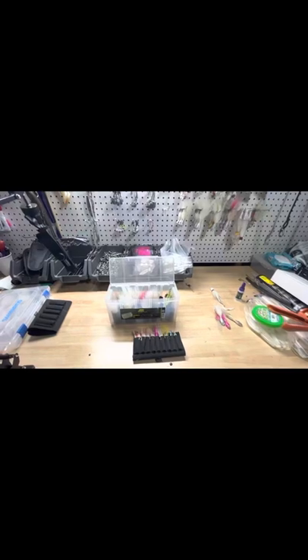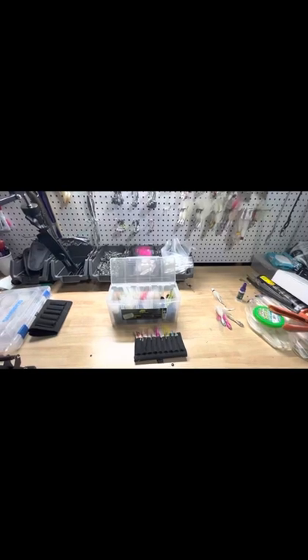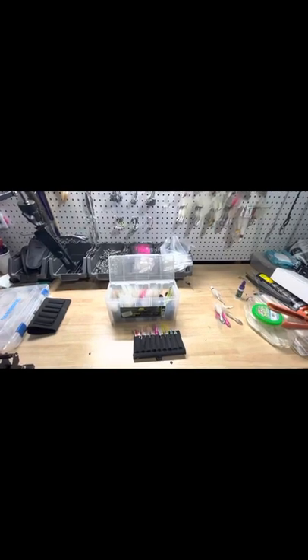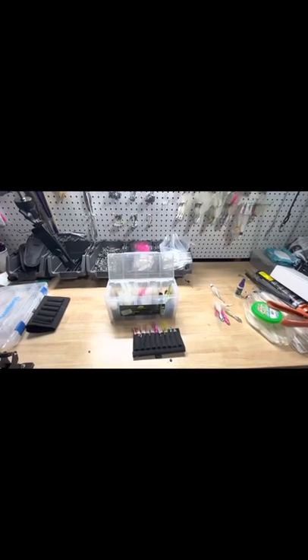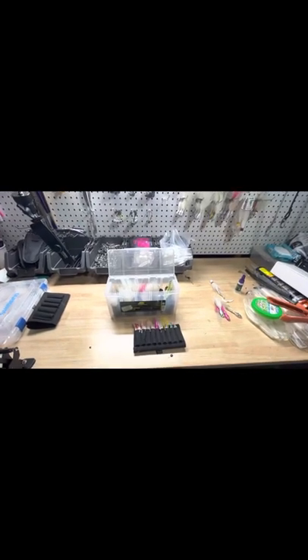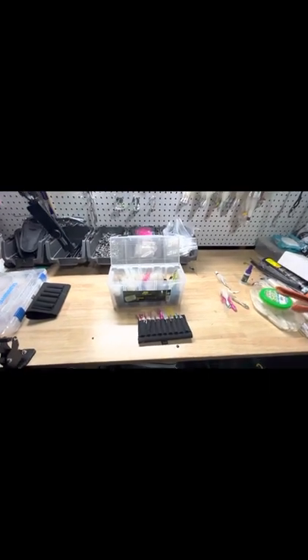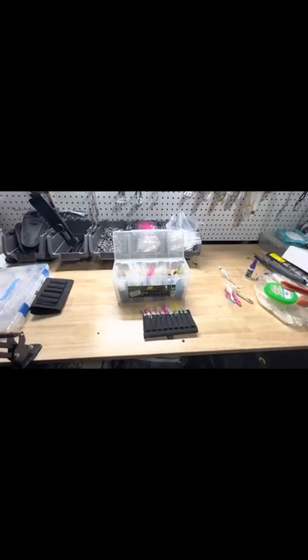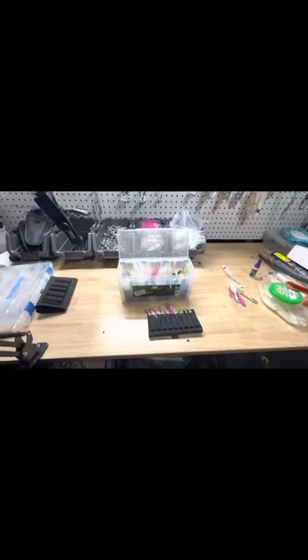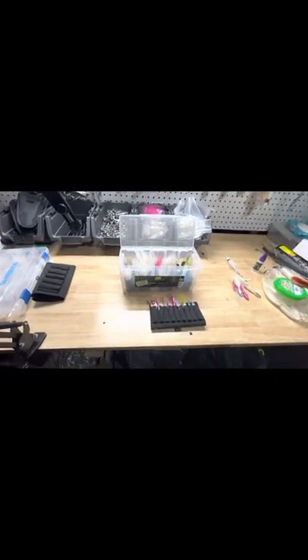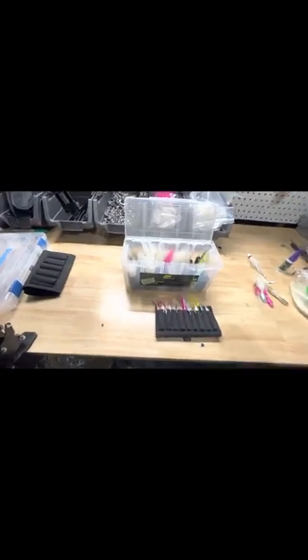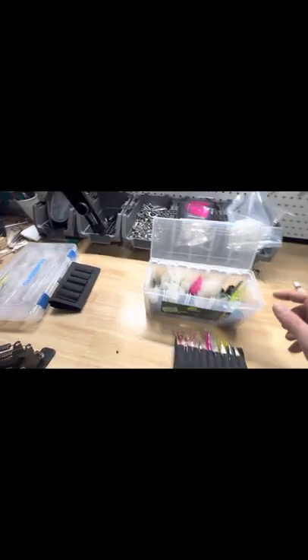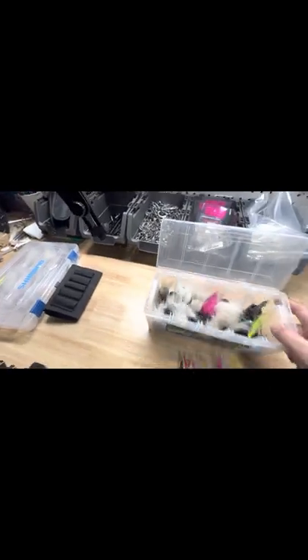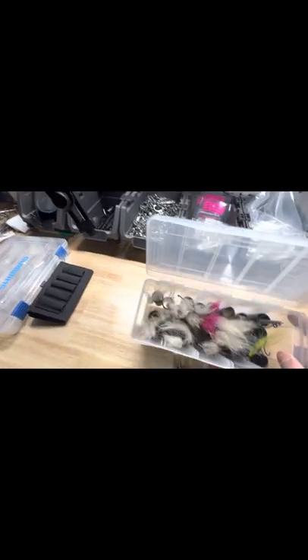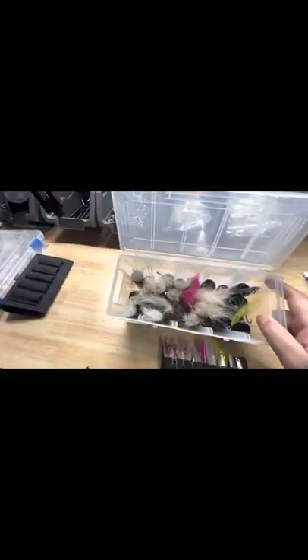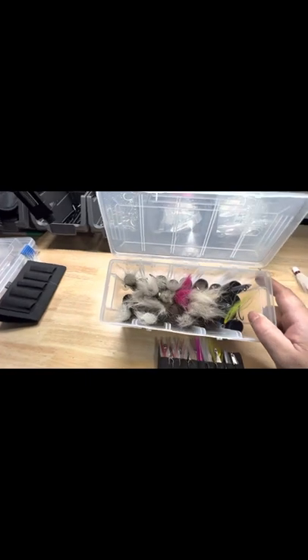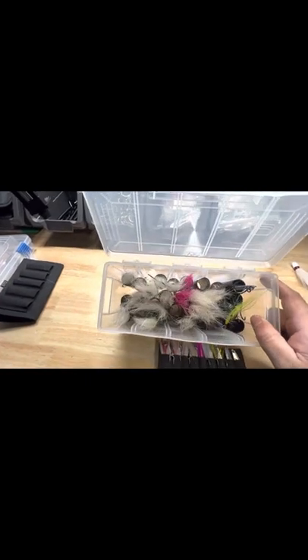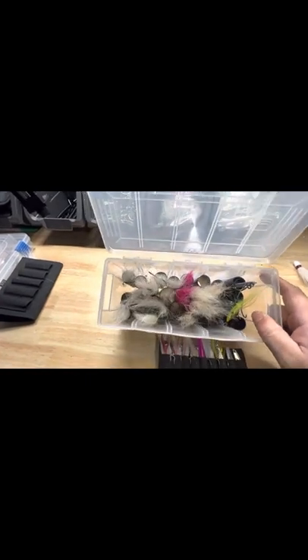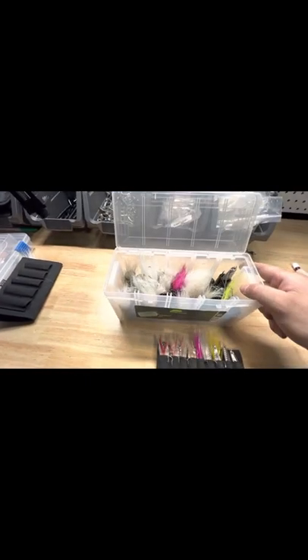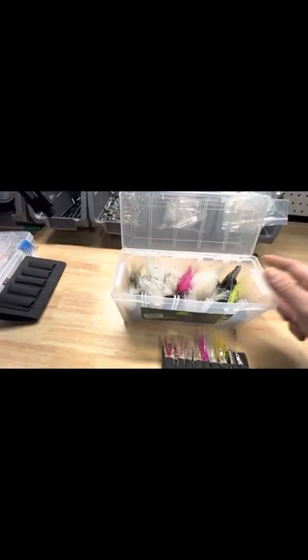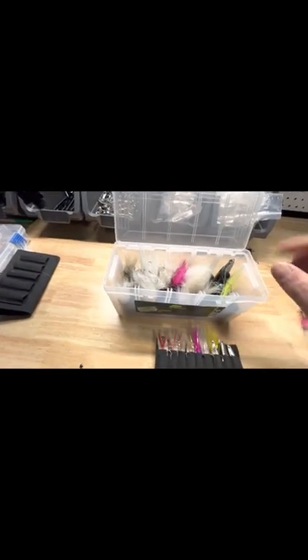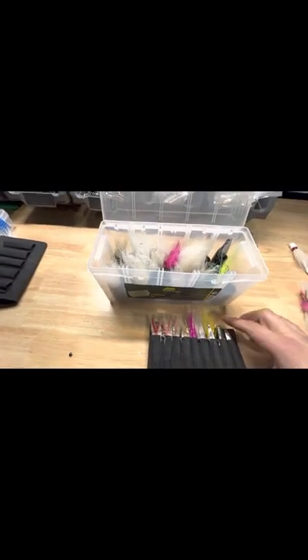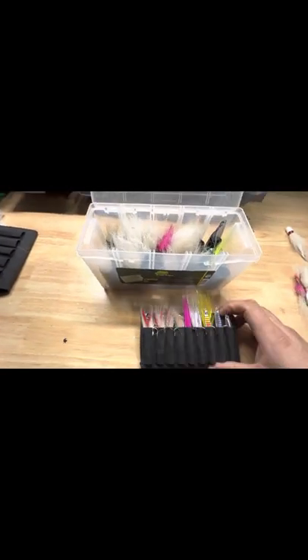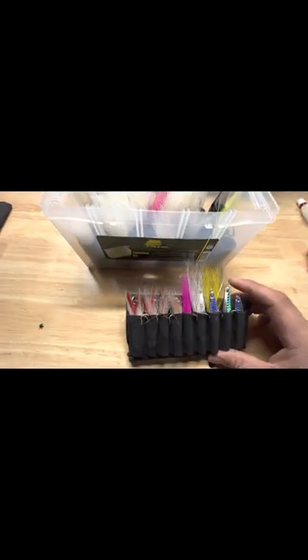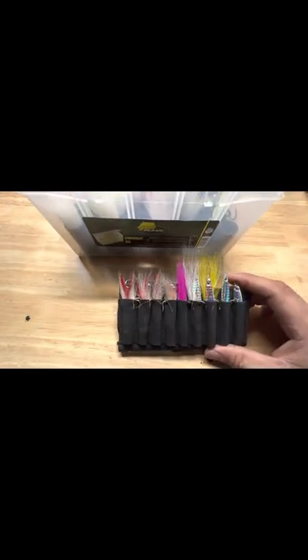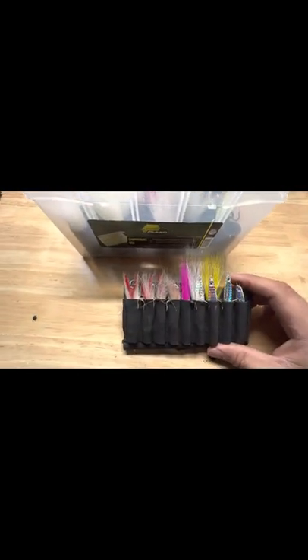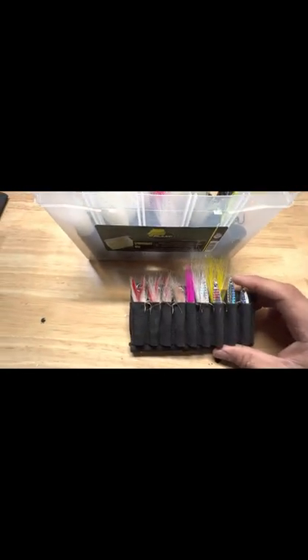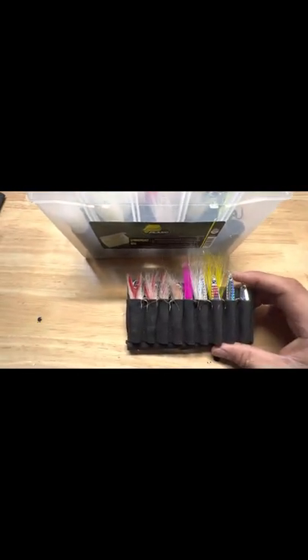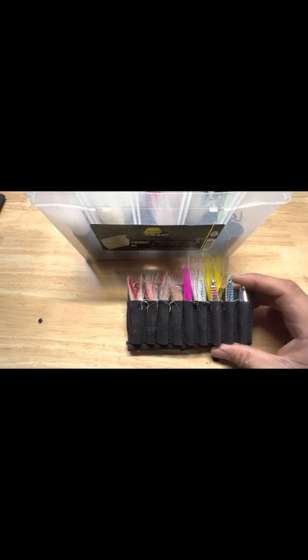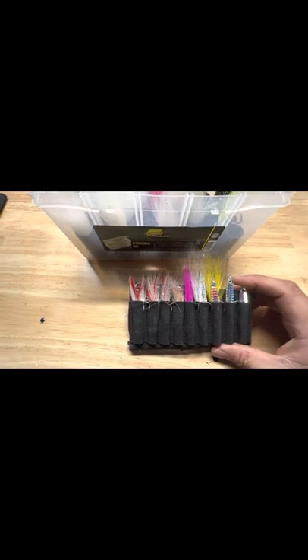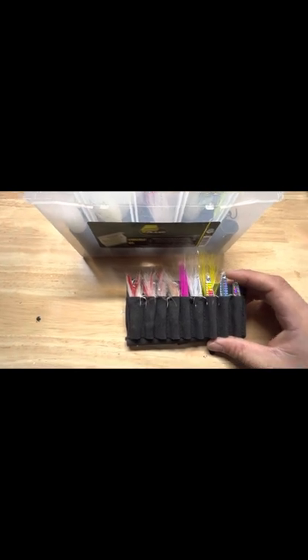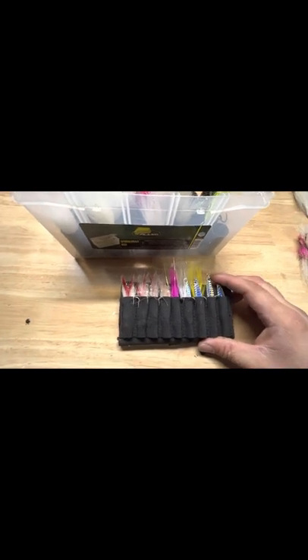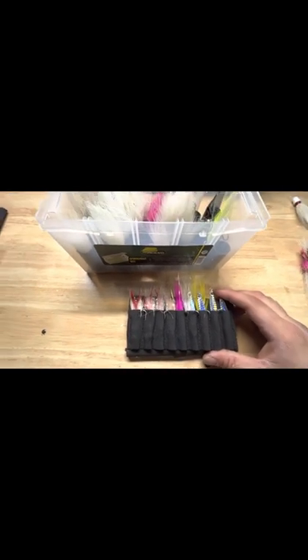Hey, what's going on YouTube? I just want to give you guys a quick tip on how I store my bucktails and jigs and casting tins, metals, whatever you want to call them.